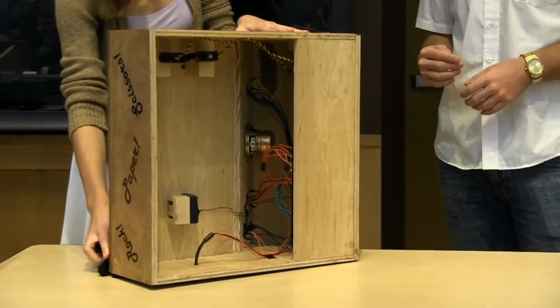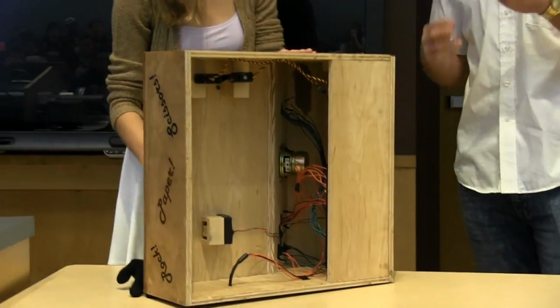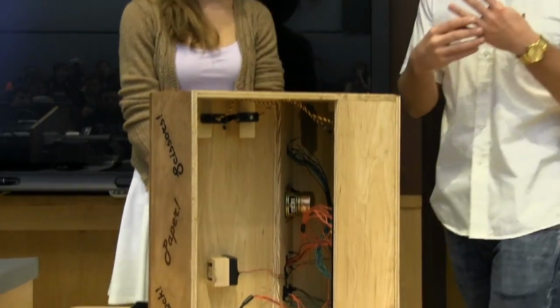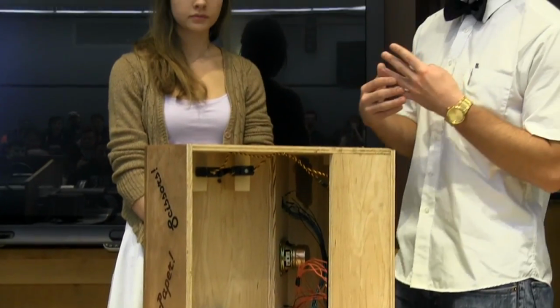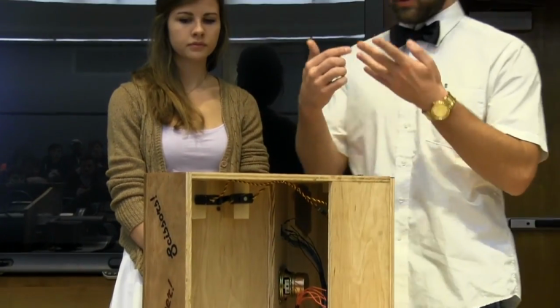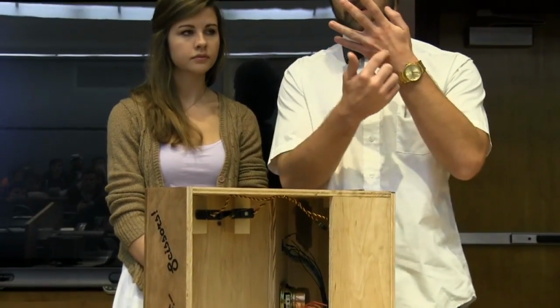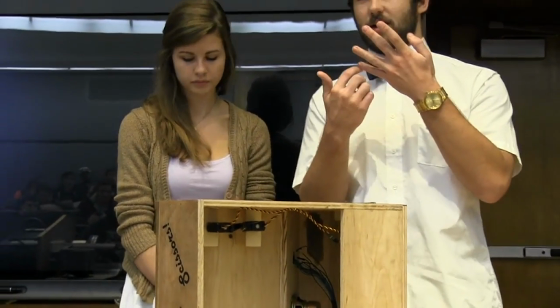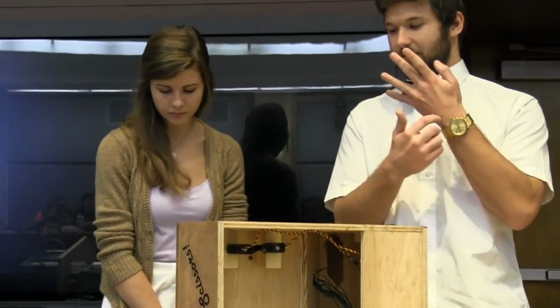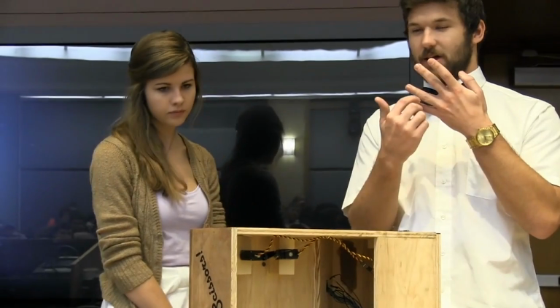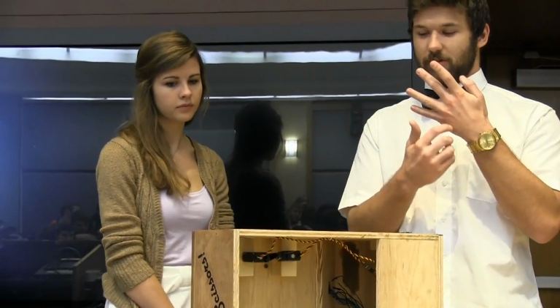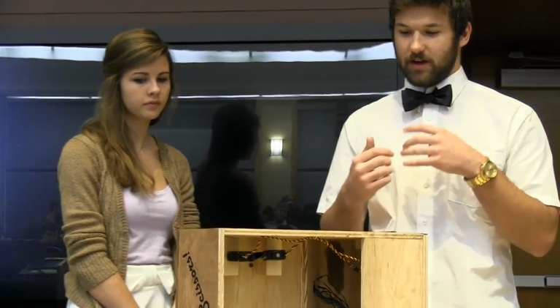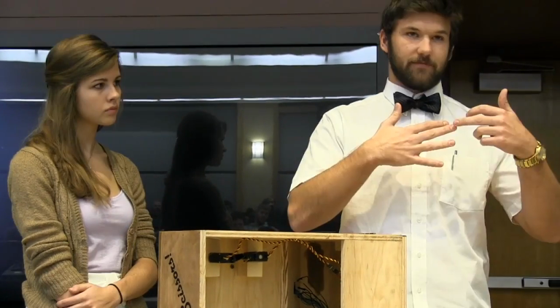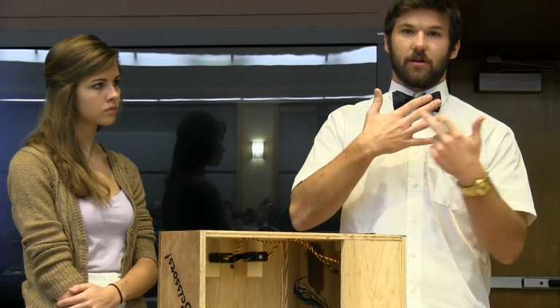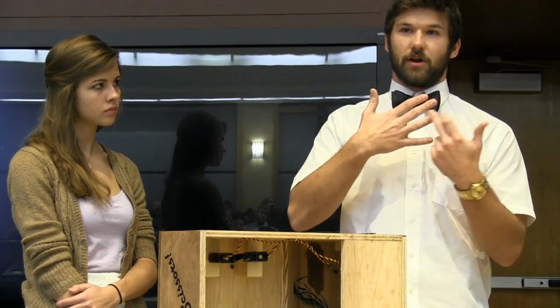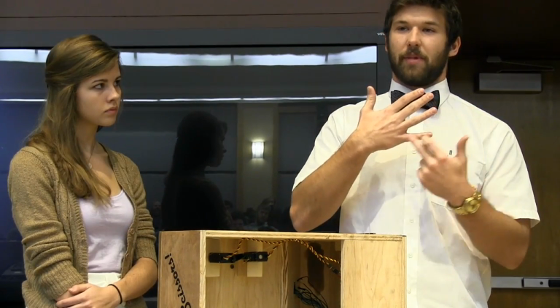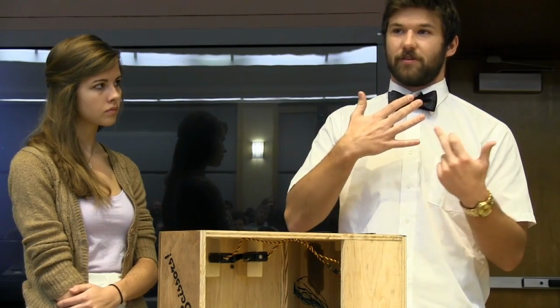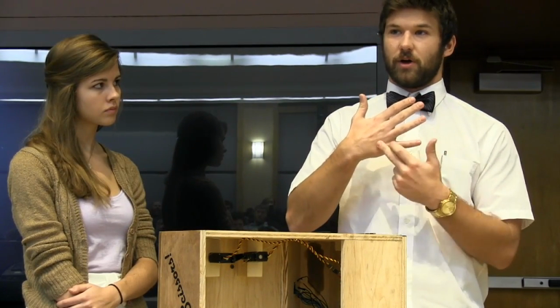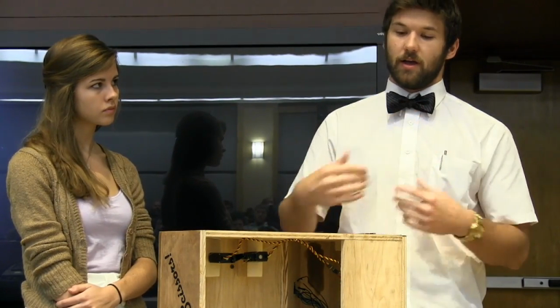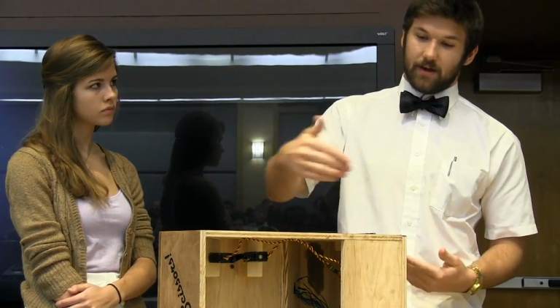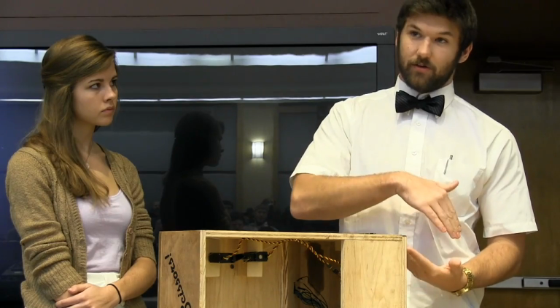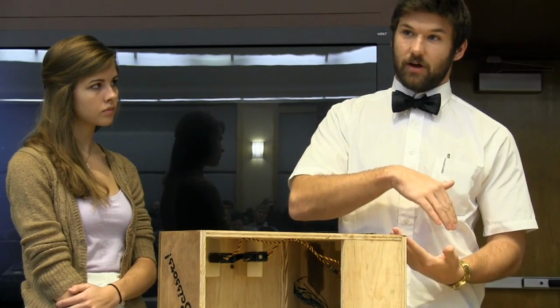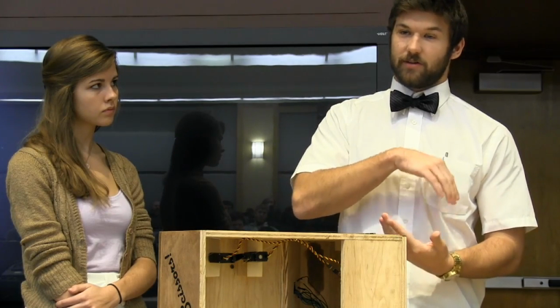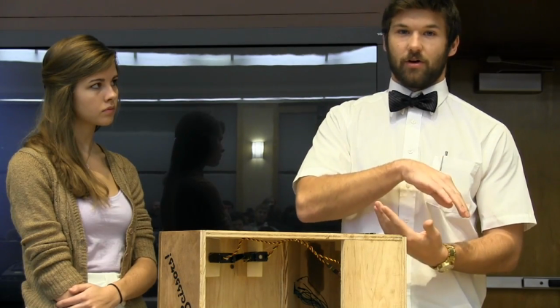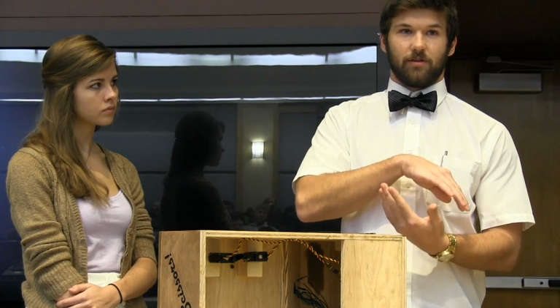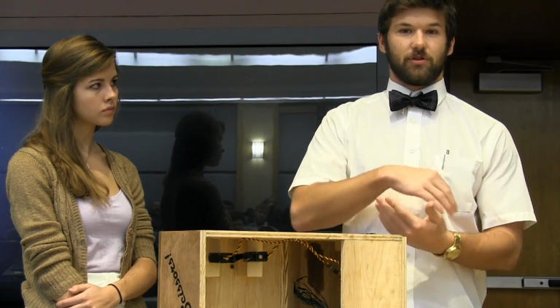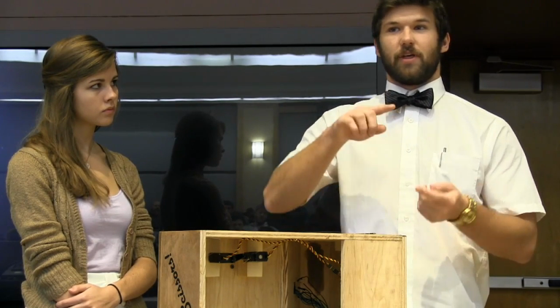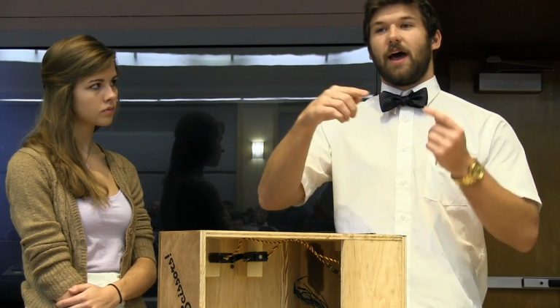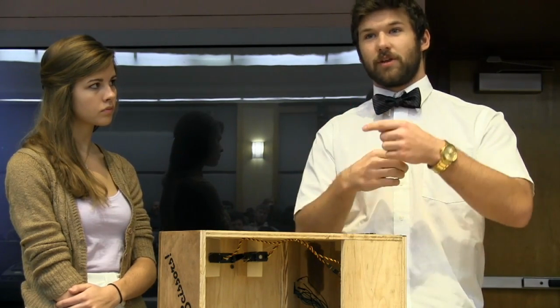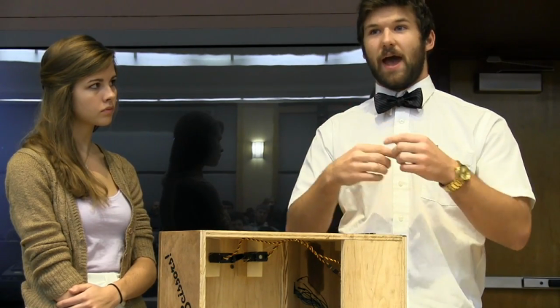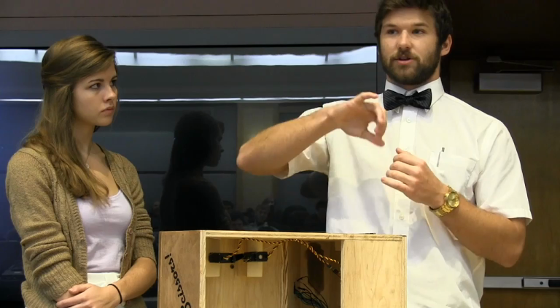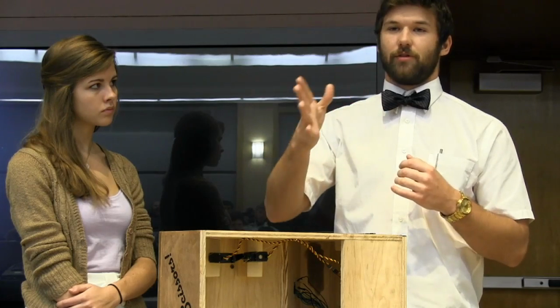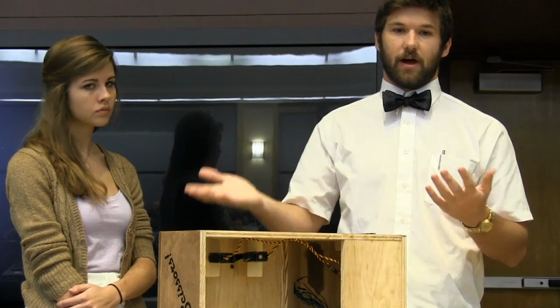The top two fingers and bottom two fingers are disconnected by fishing line loops on the inside, with fishing line running along the backs of the fingers as well, tied to the other side of the arm on each servo, so that as it rotates back it would actually pull the fingers out.